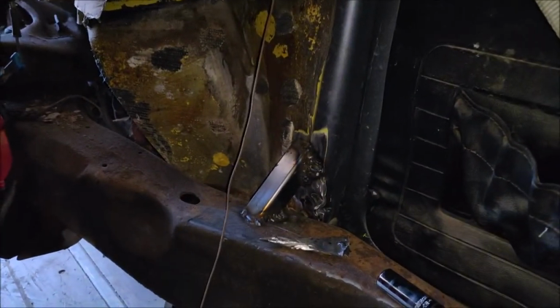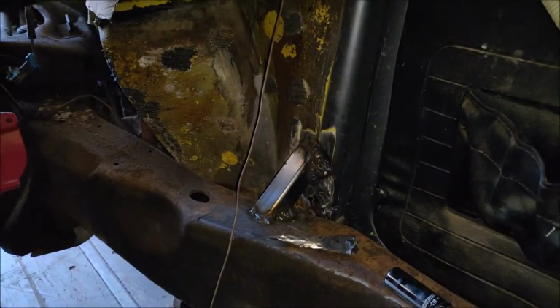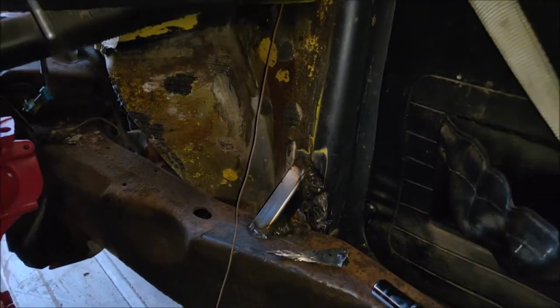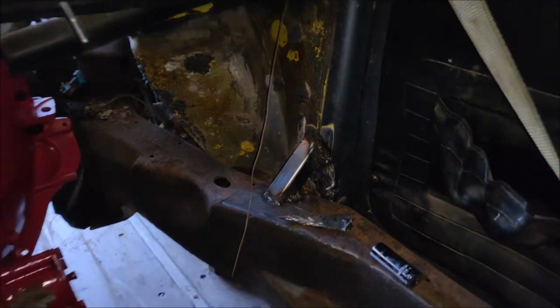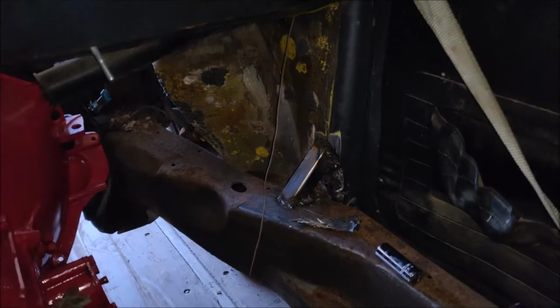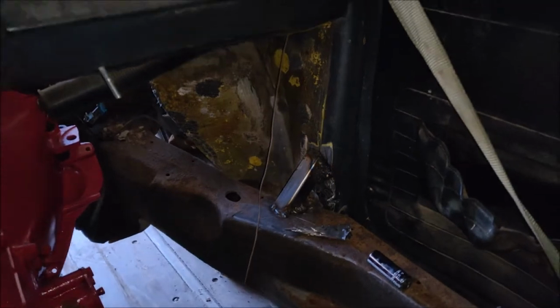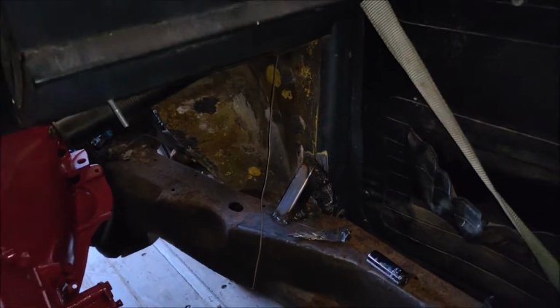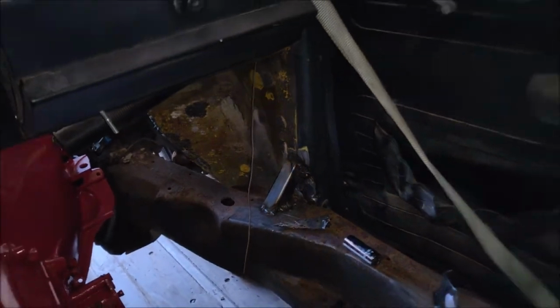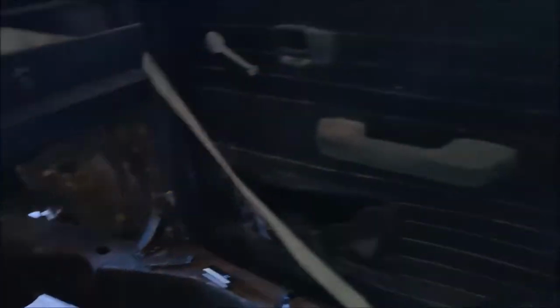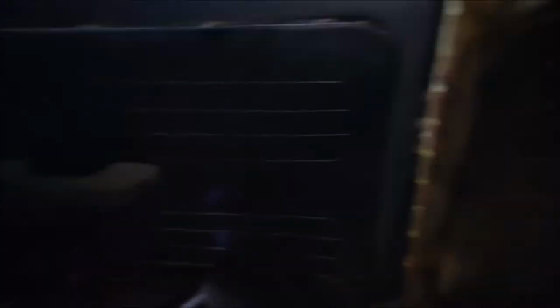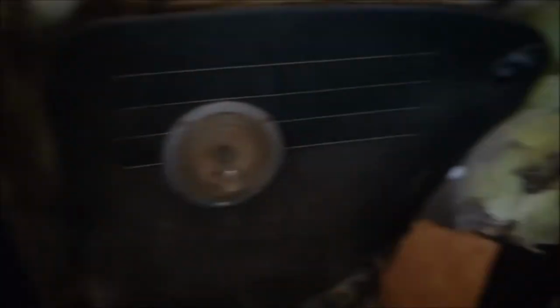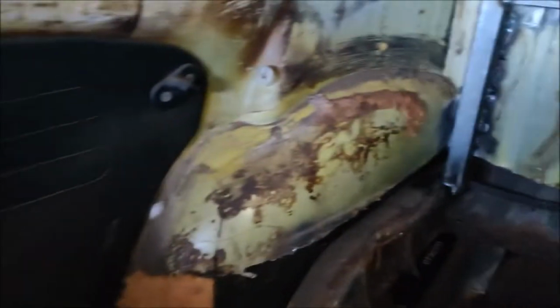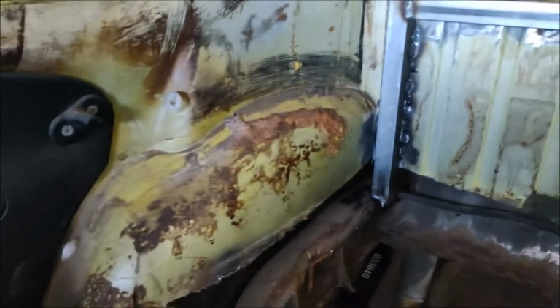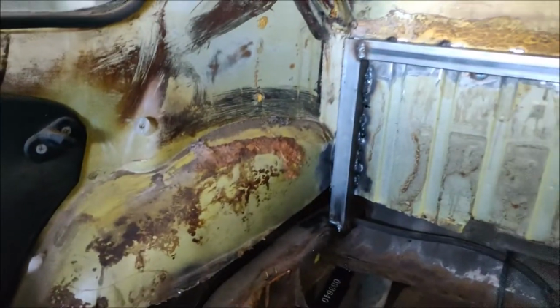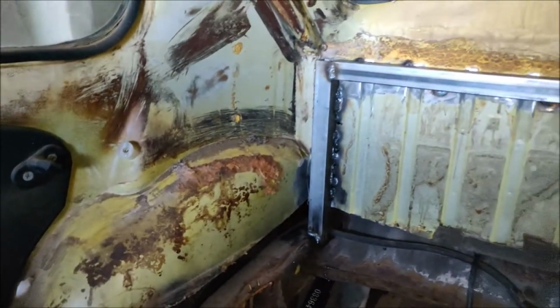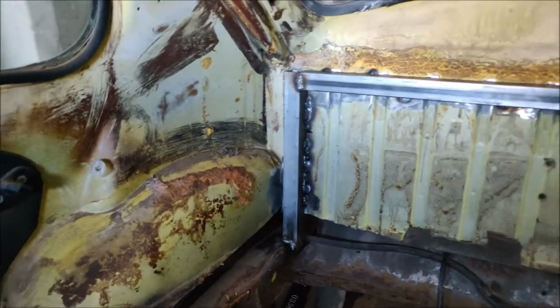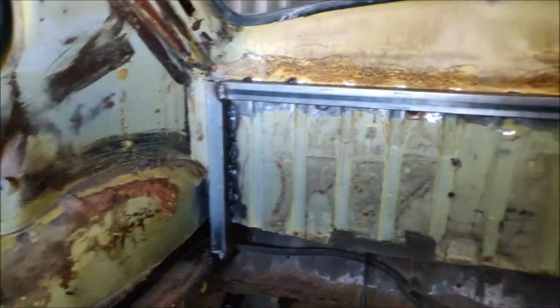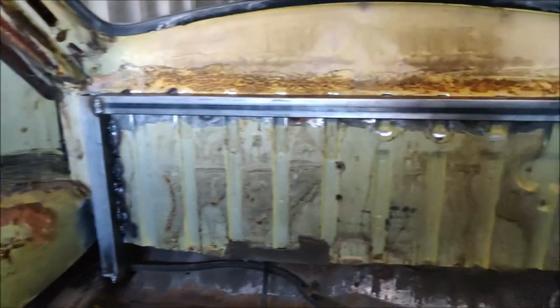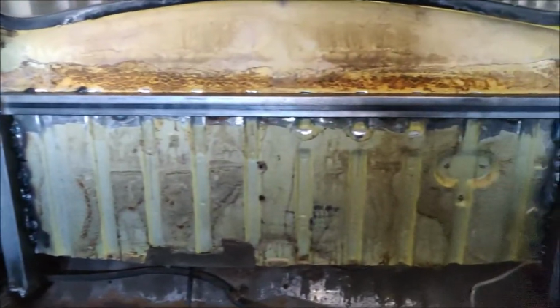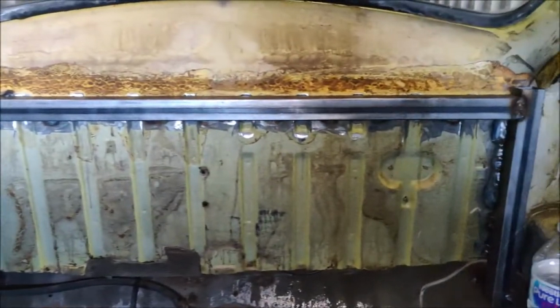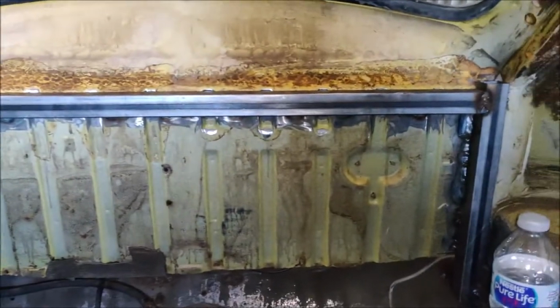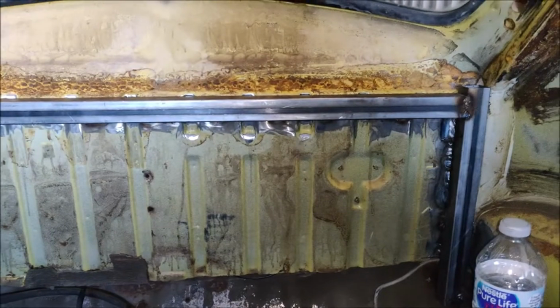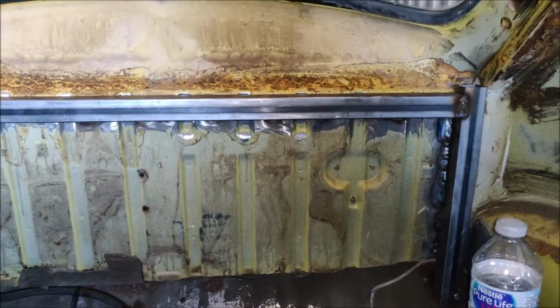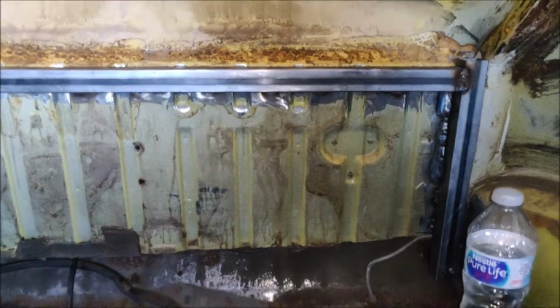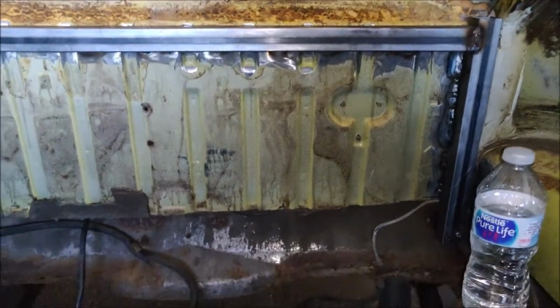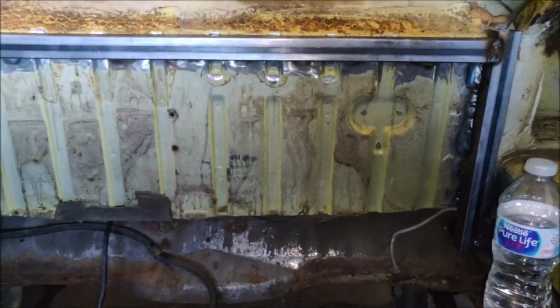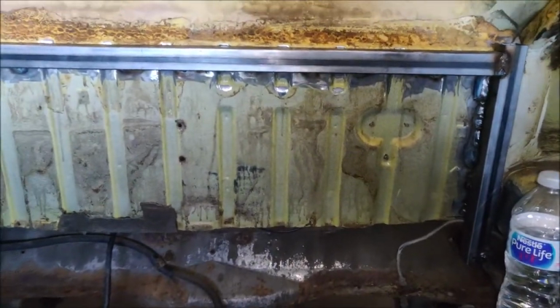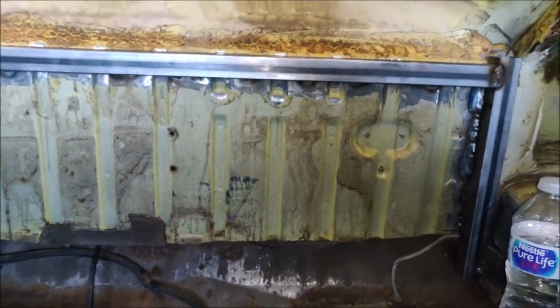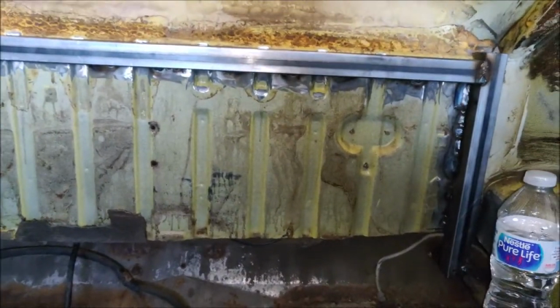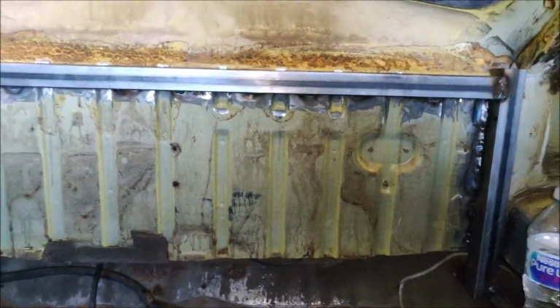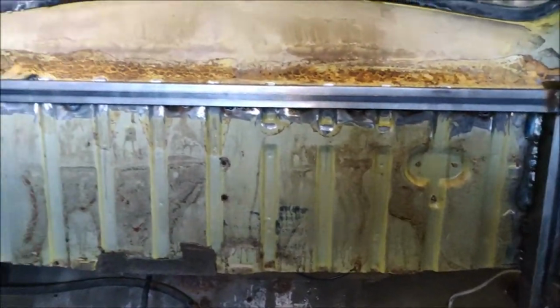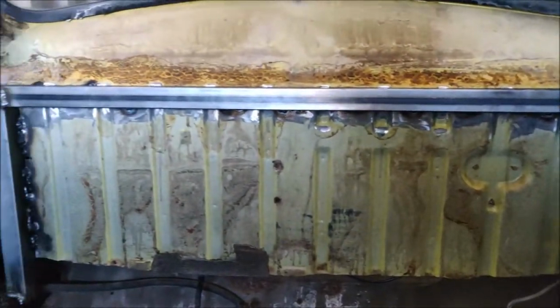I'm not very good with the settings, but we'll figure it out as we go. I fabbed this up real quick — I've got some trimming to do there and a lot more welding to do.